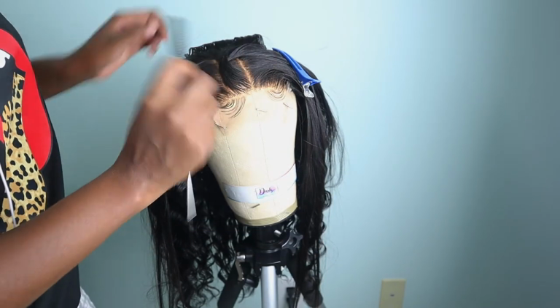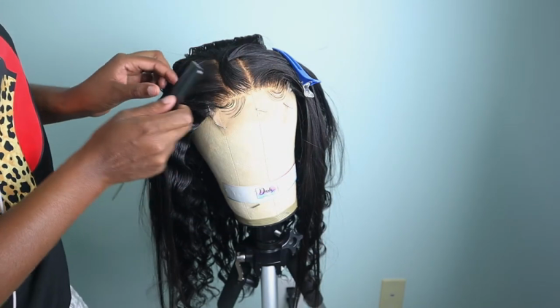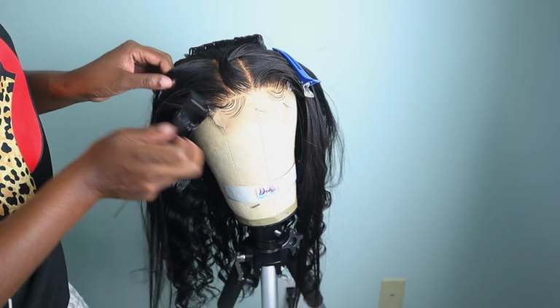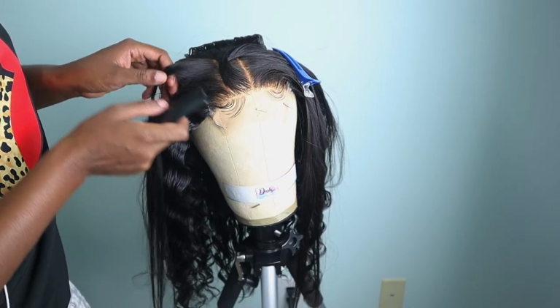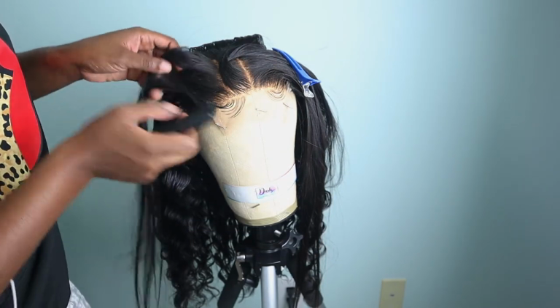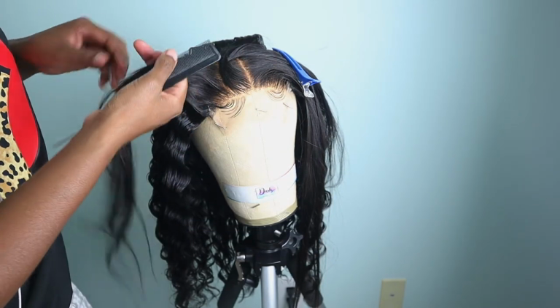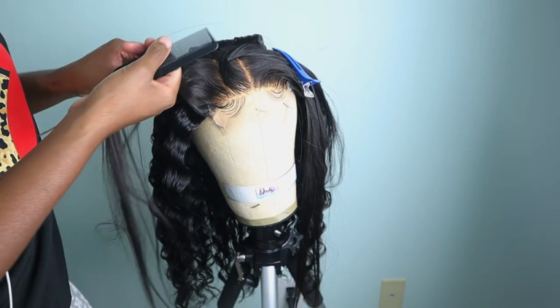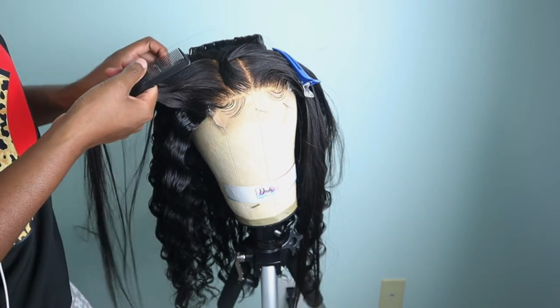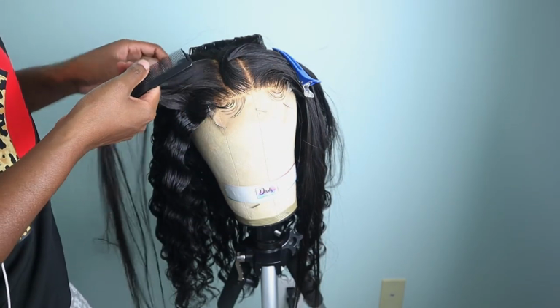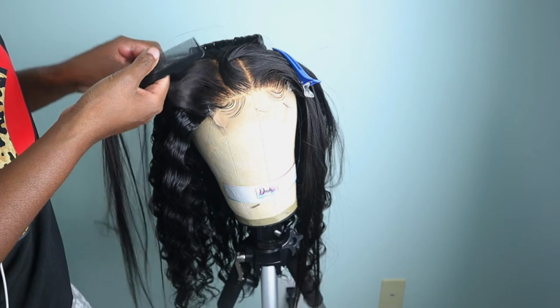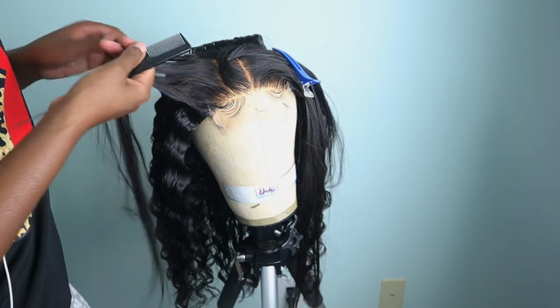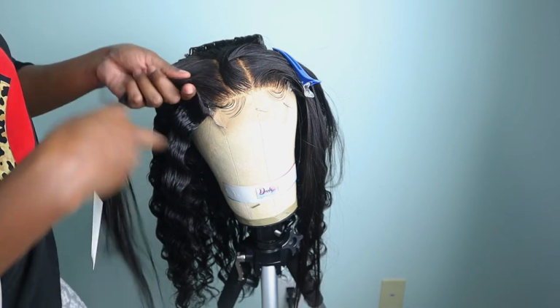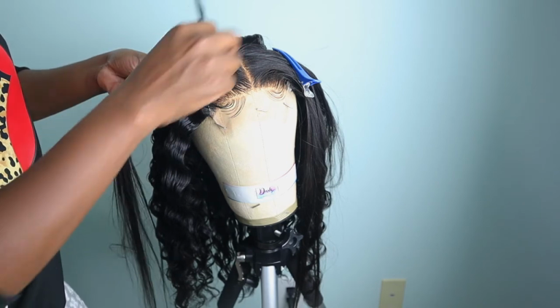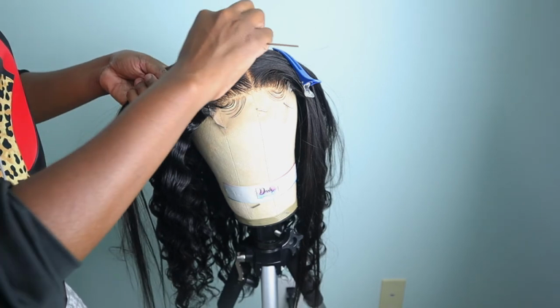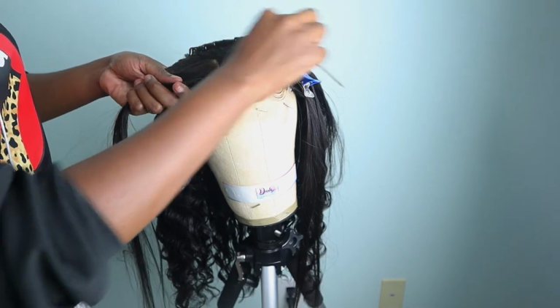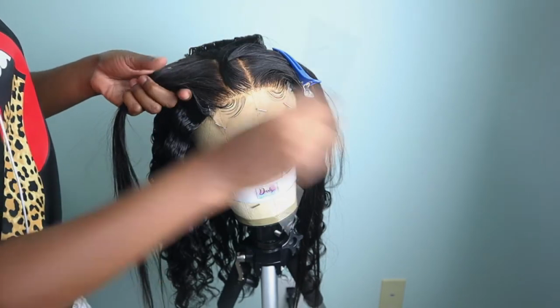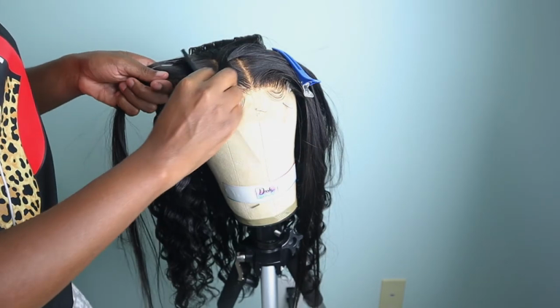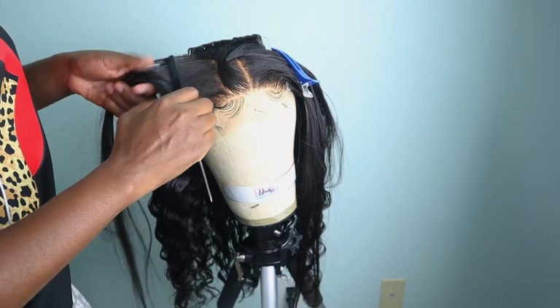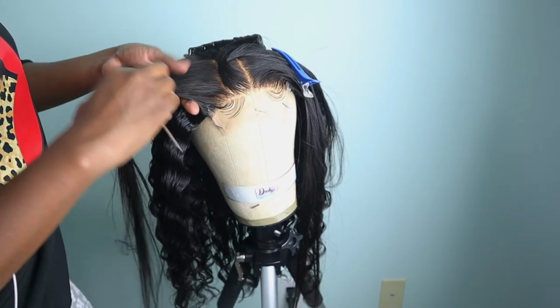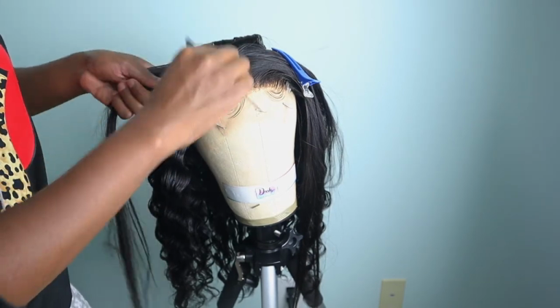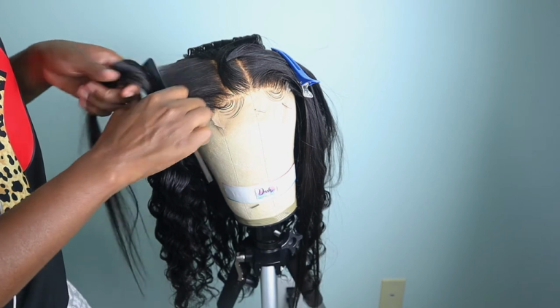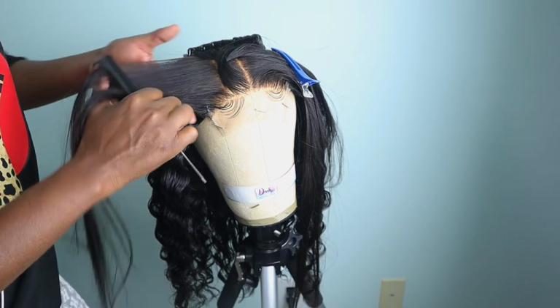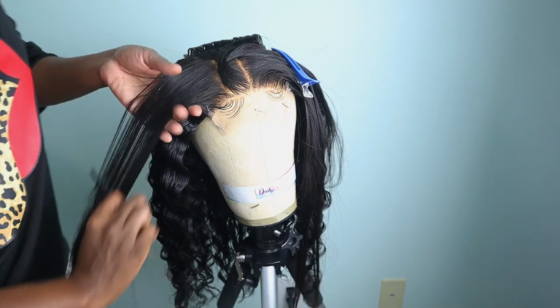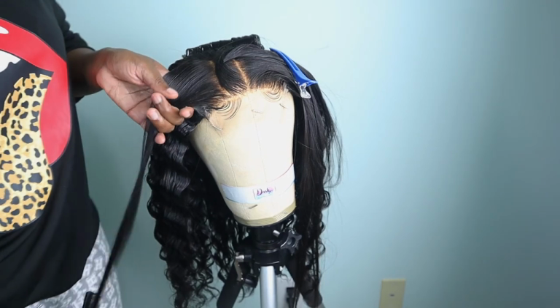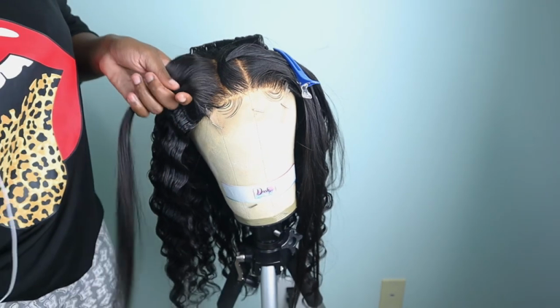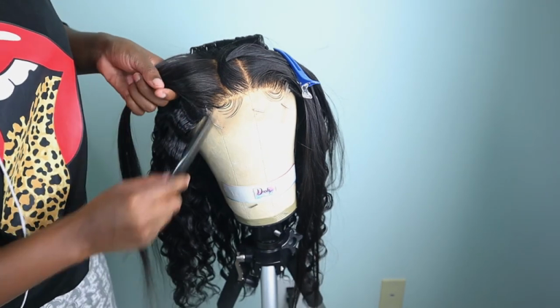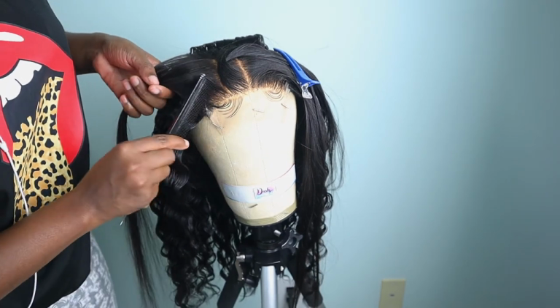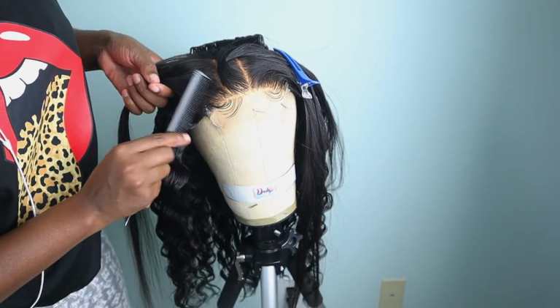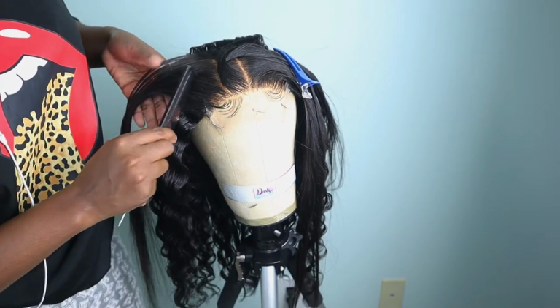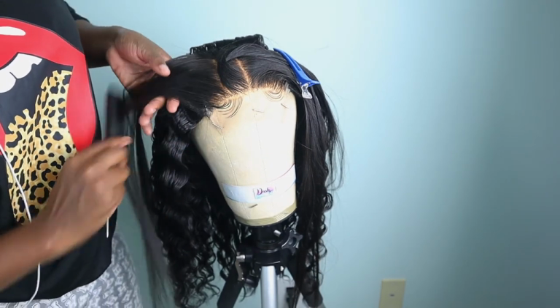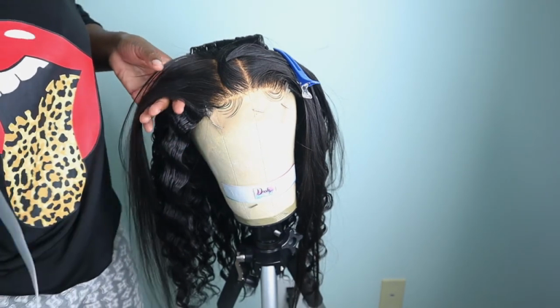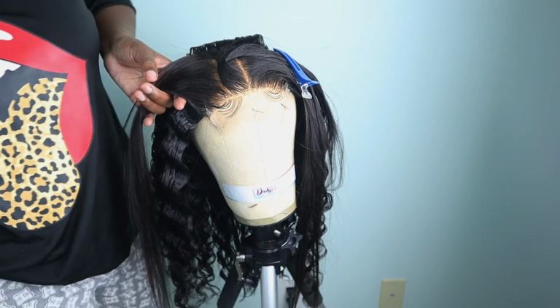After crimping the sides, I'm going to go over them with my hot comb just to lay it down and get it to look flat. If you don't understand what I mean, you'll see when I actually do it.